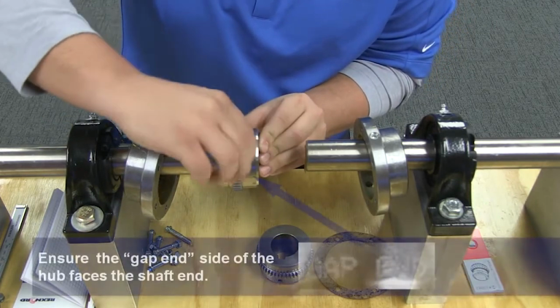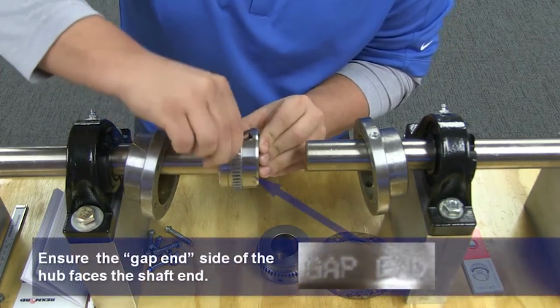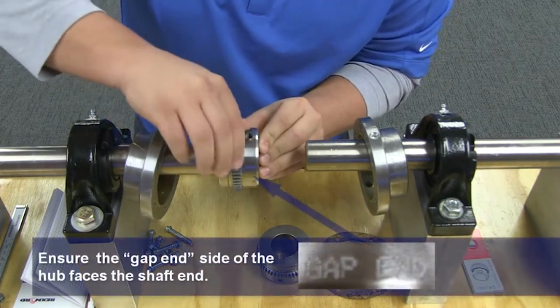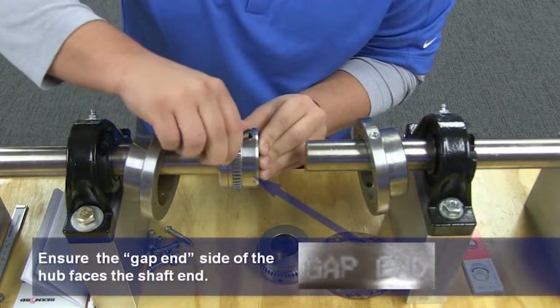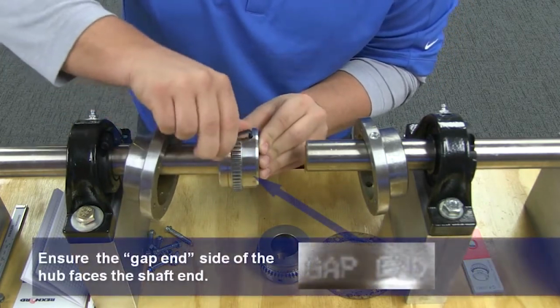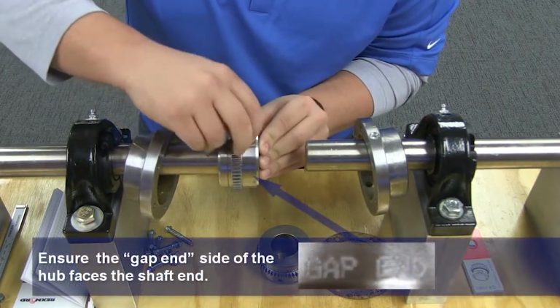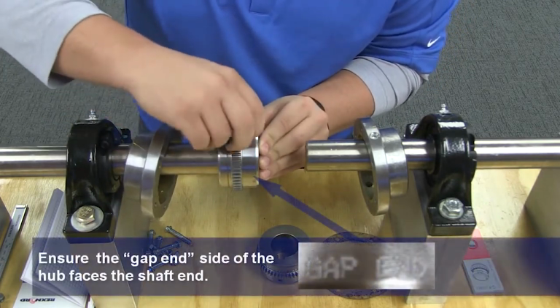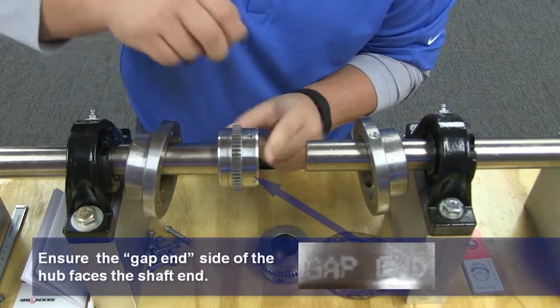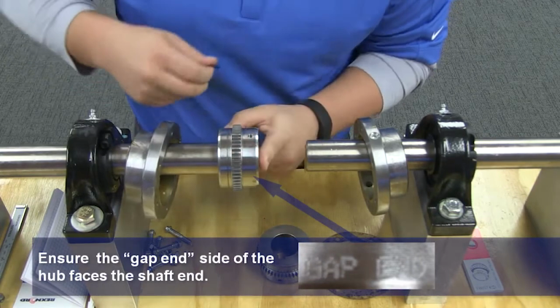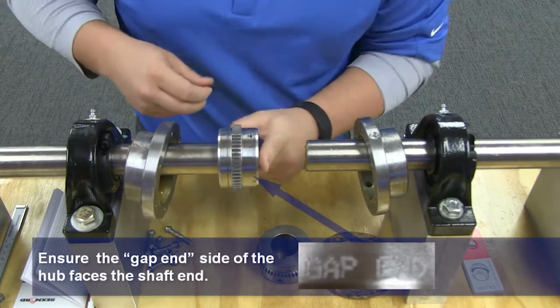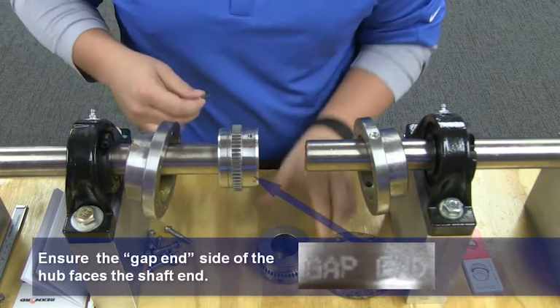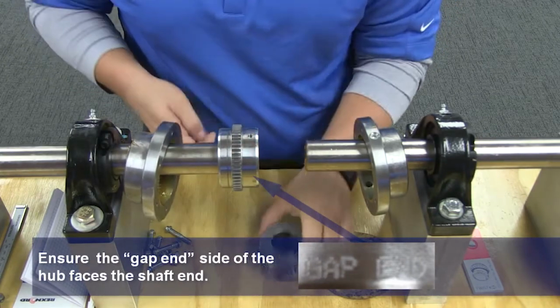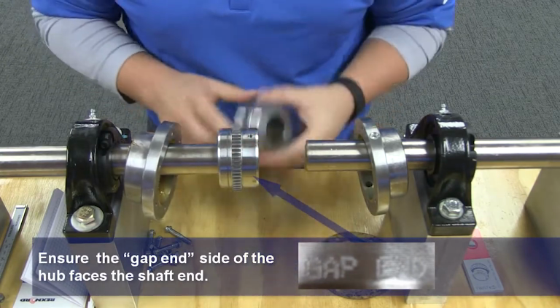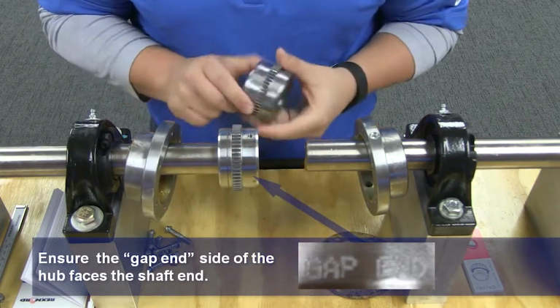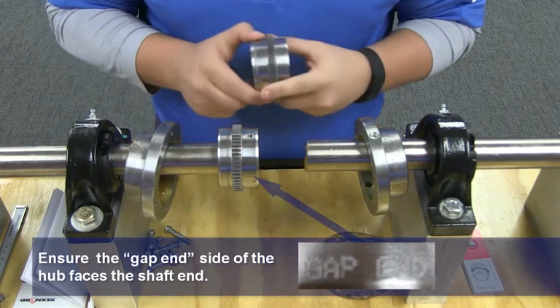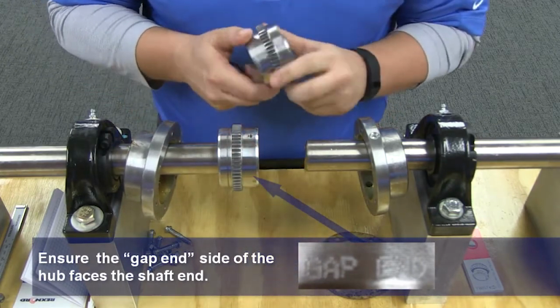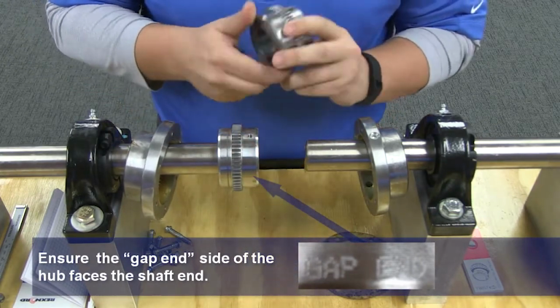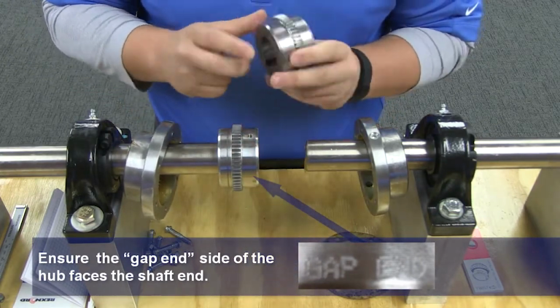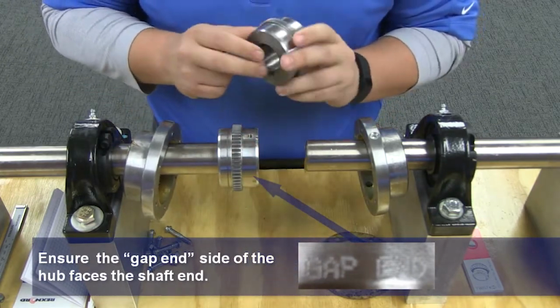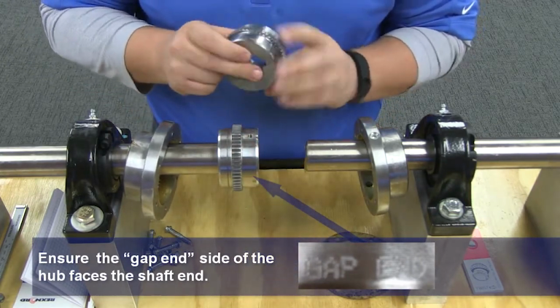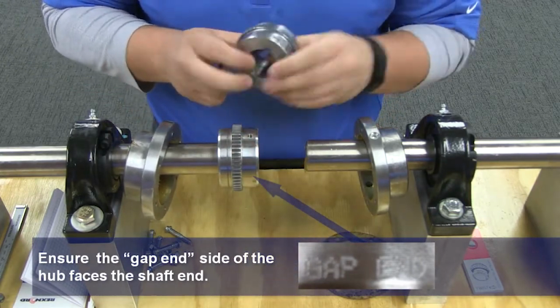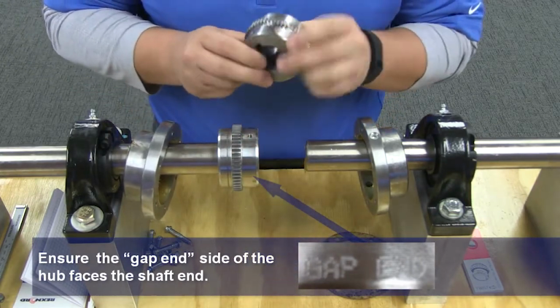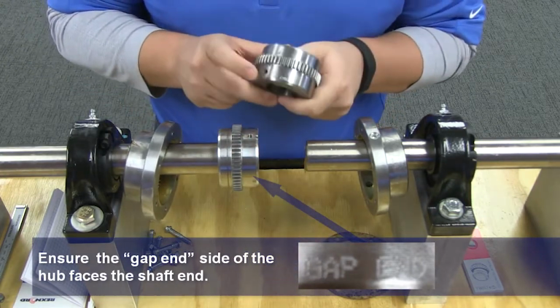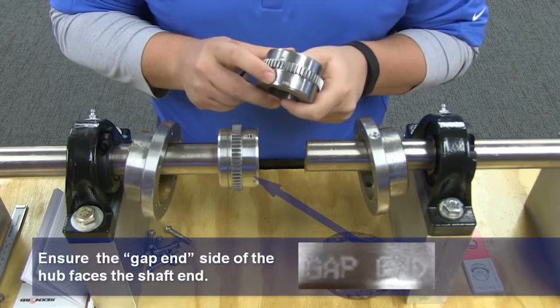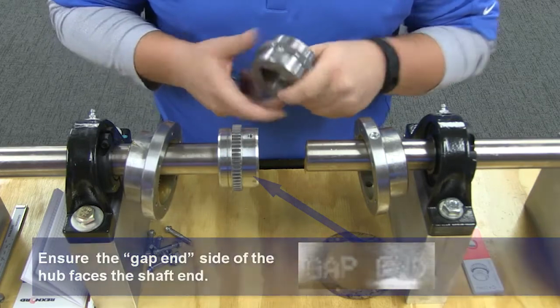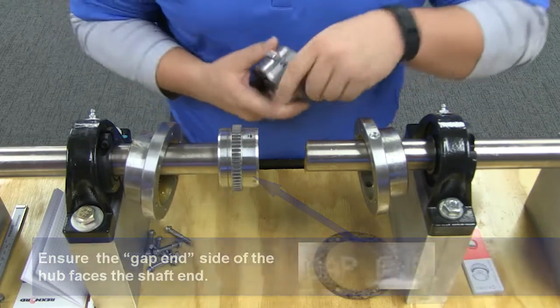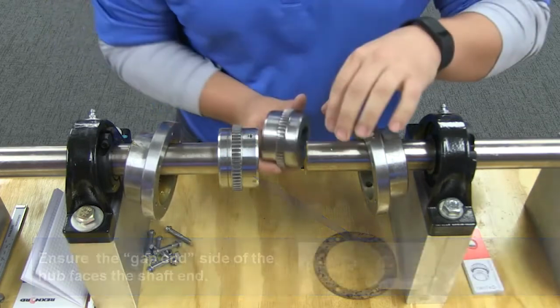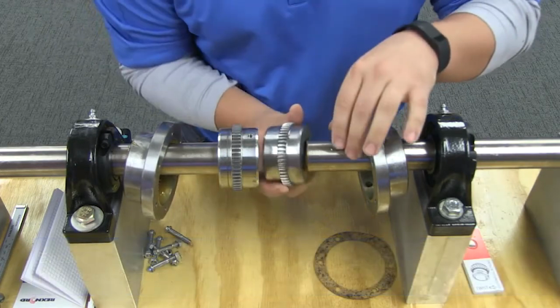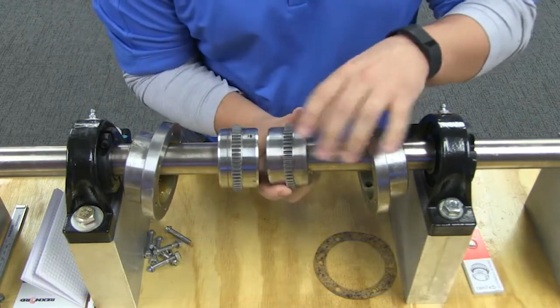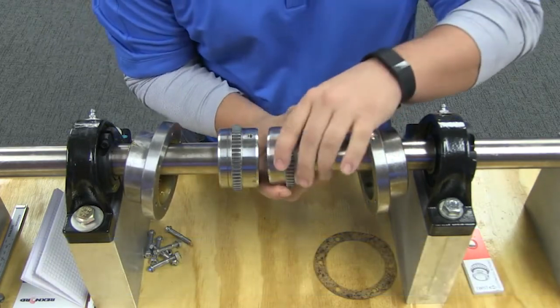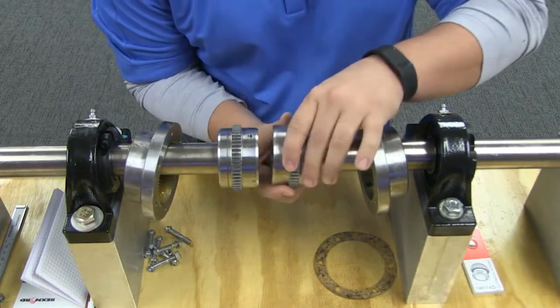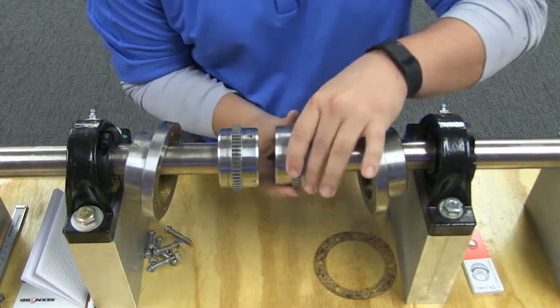As we are in a lab environment, we will not be heating the hubs. However, in an actual installation, you will need to allow your hubs to cool before proceeding. Seal the keyways to prevent leakage.